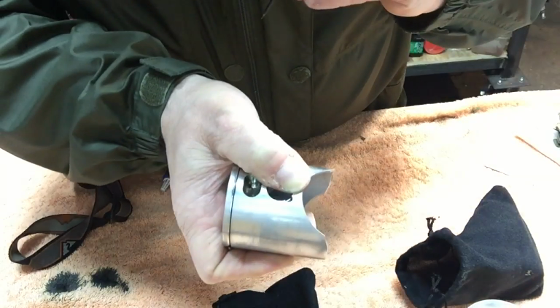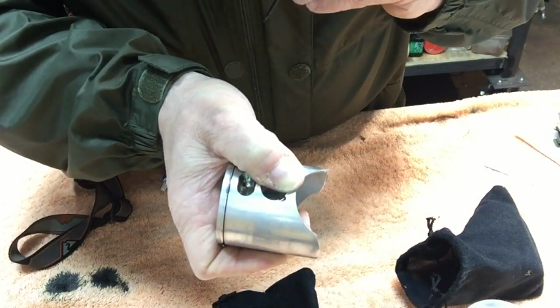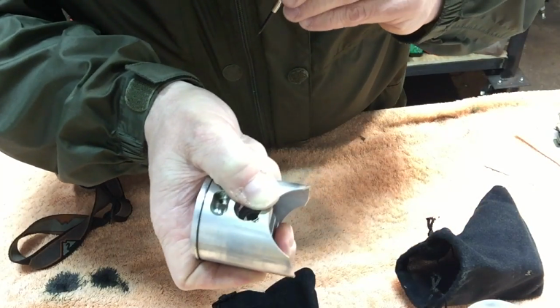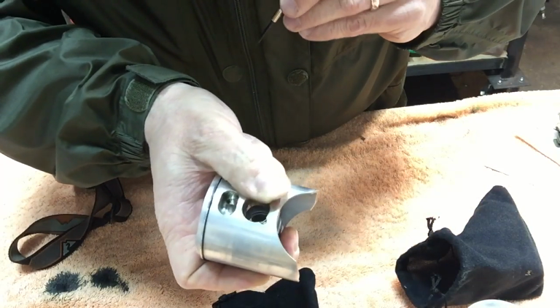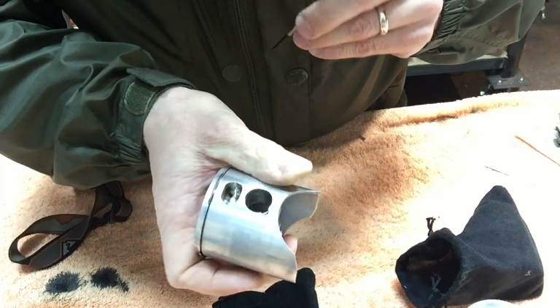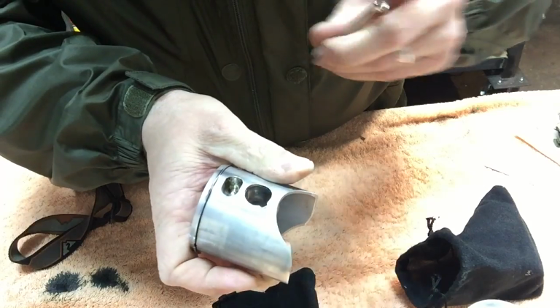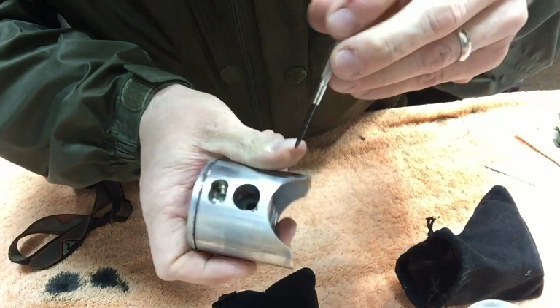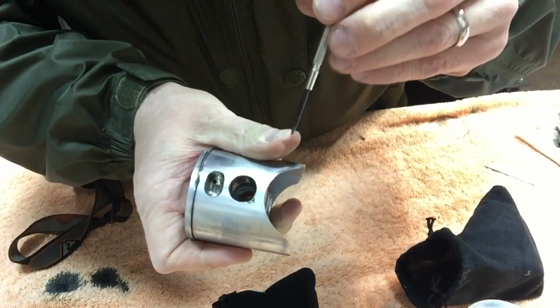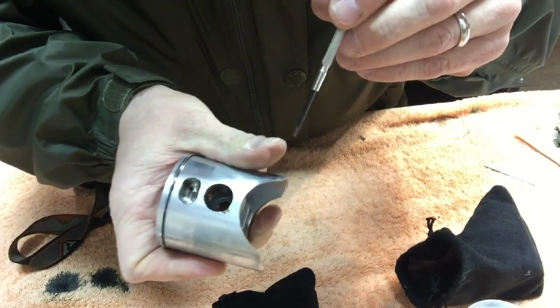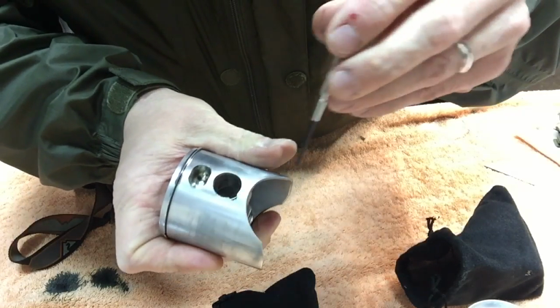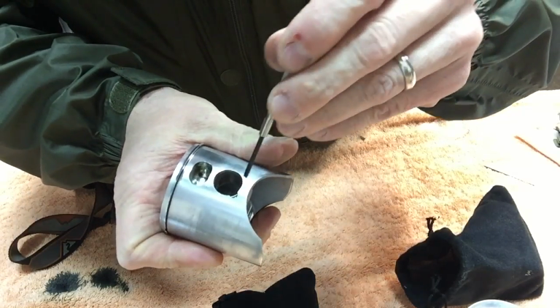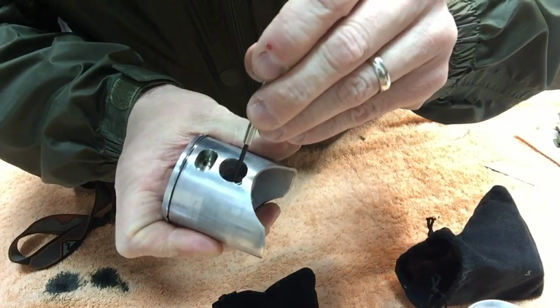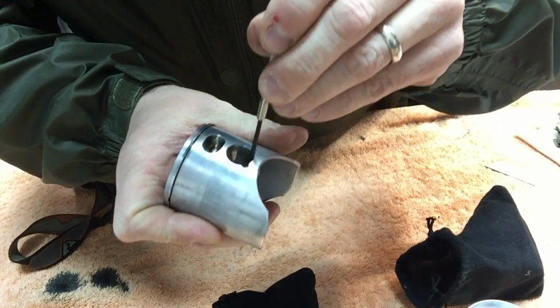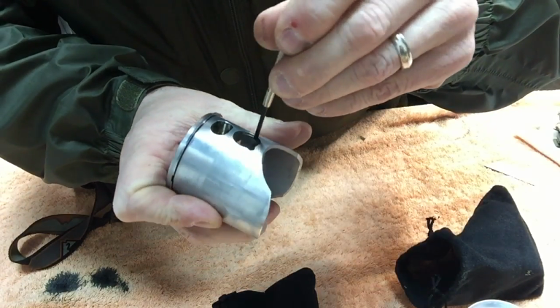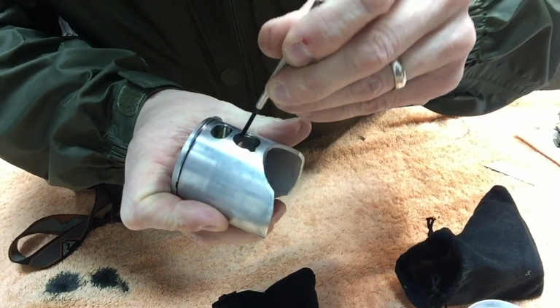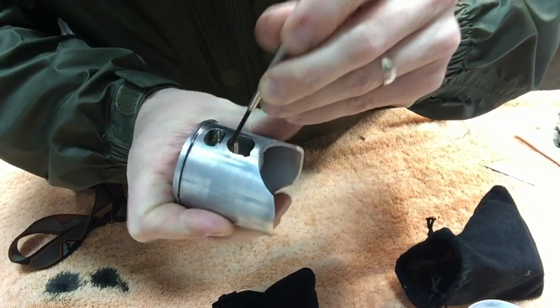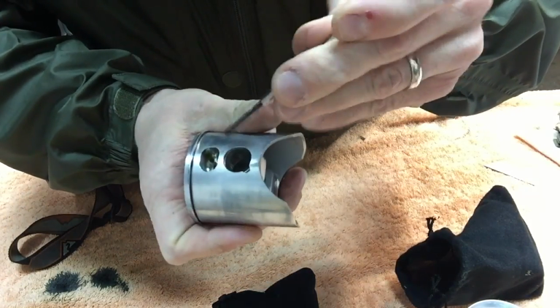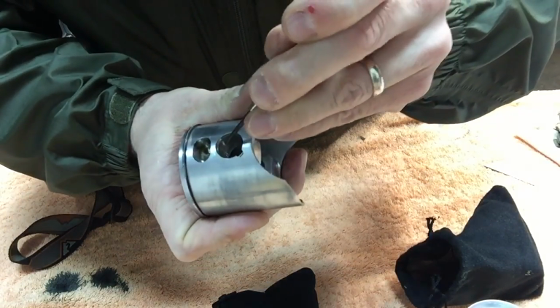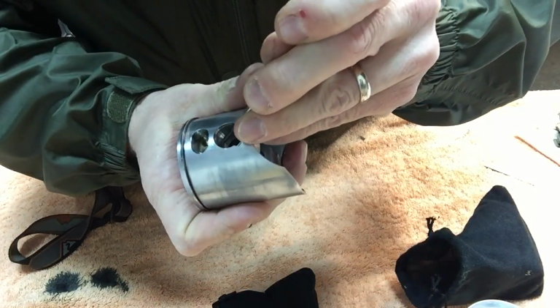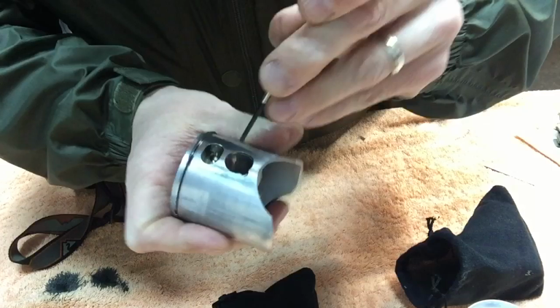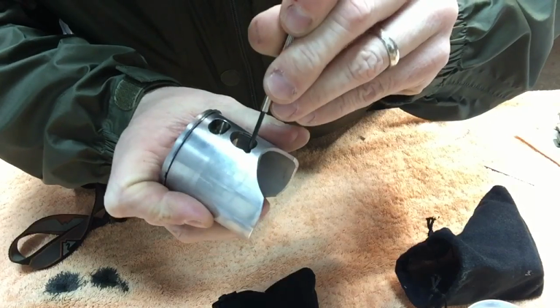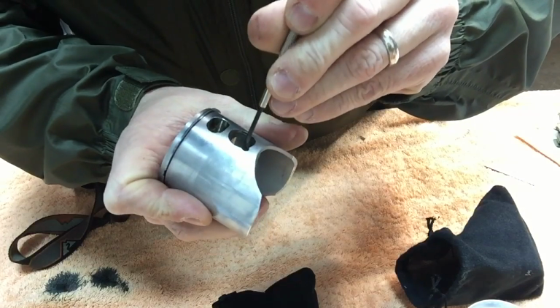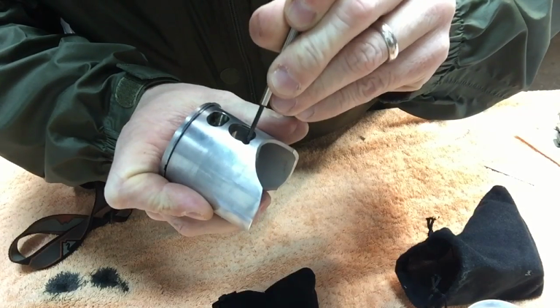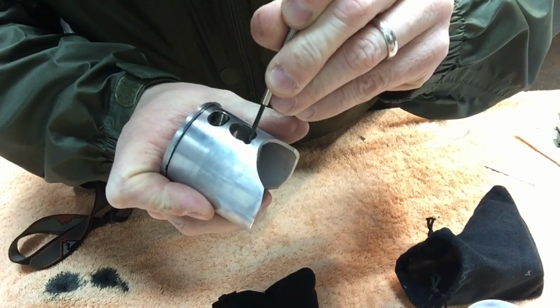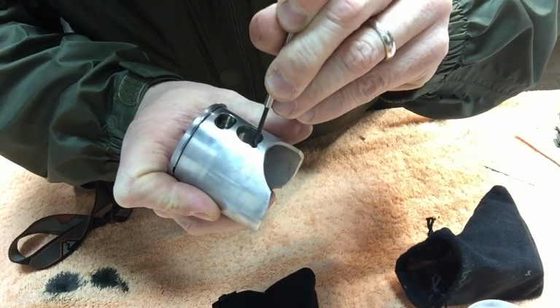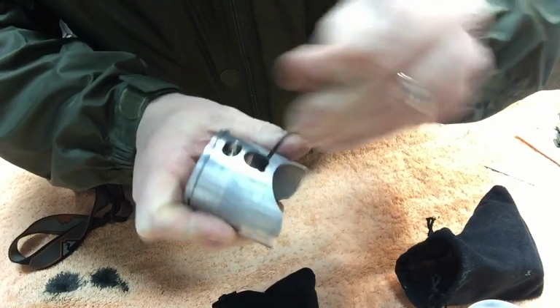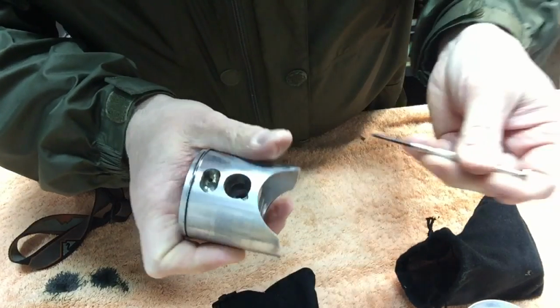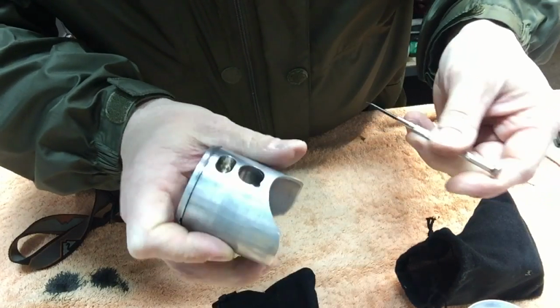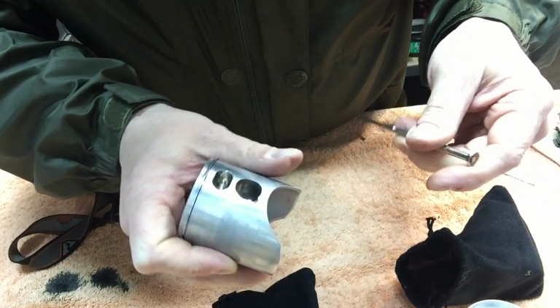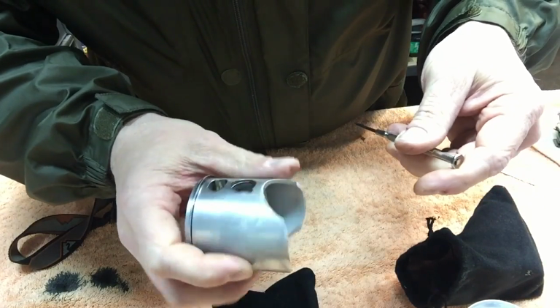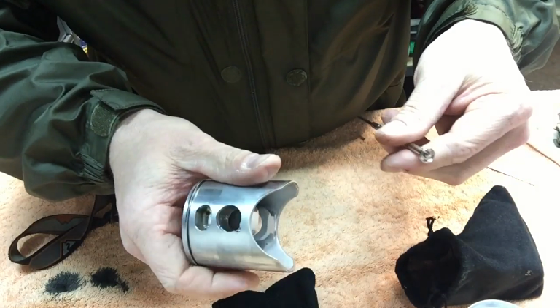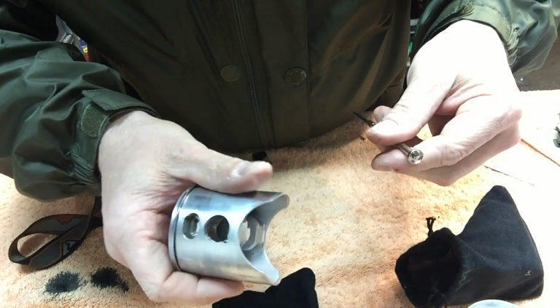It just pops right in. The next most important thing is to go around in here and make sure that it's seated all the way — which it is.